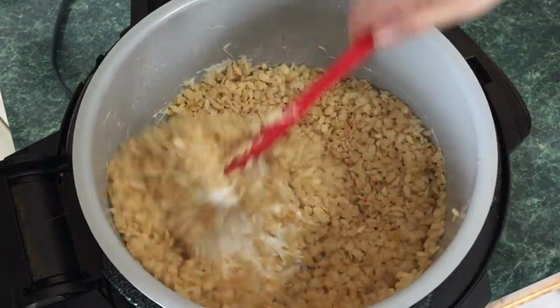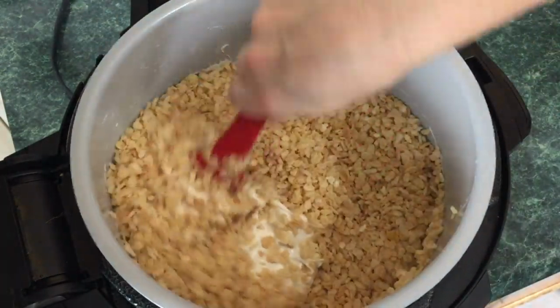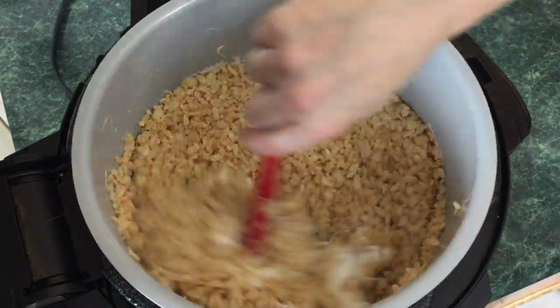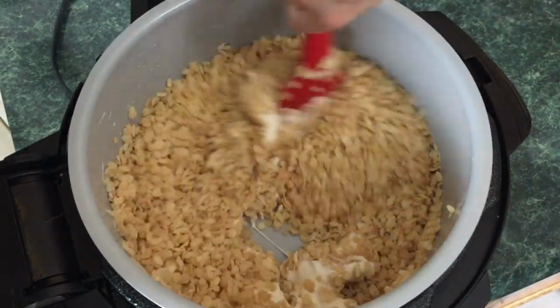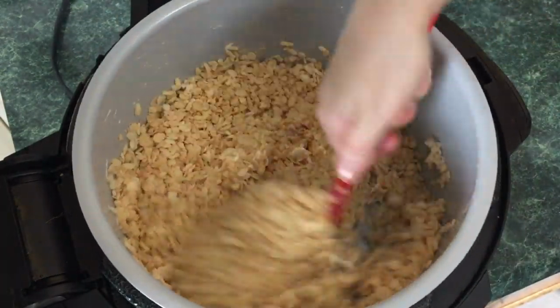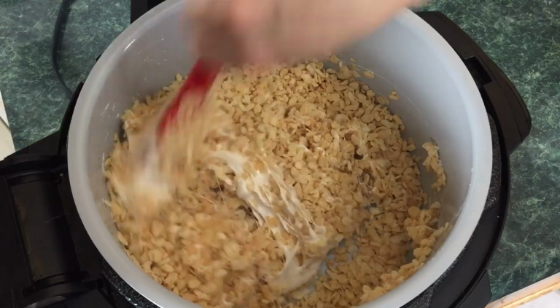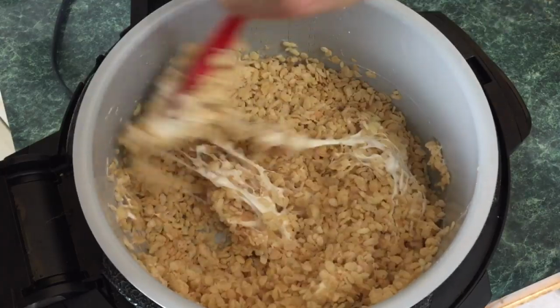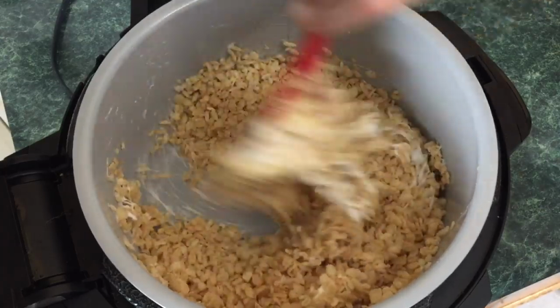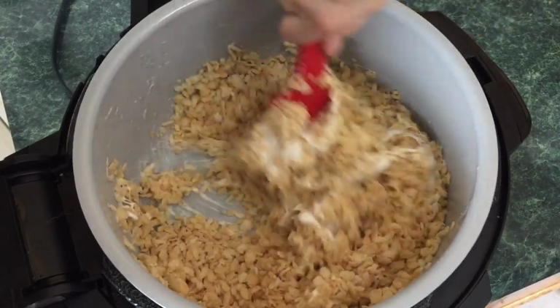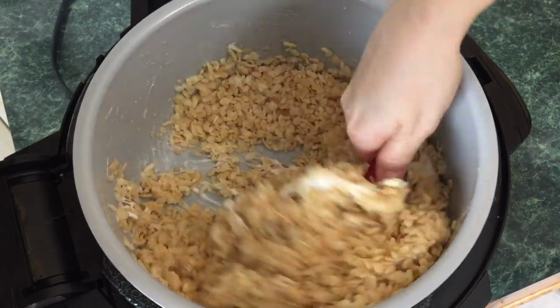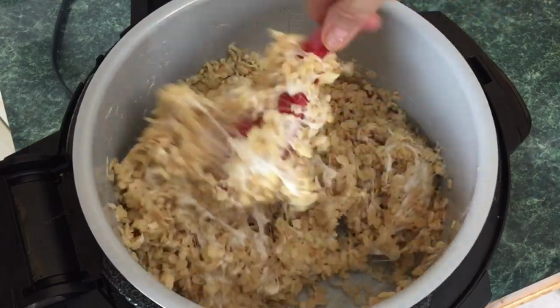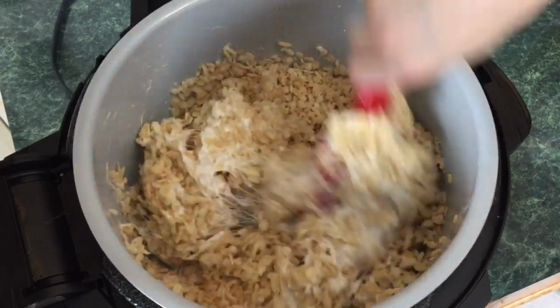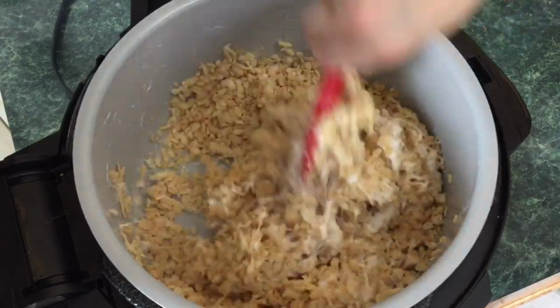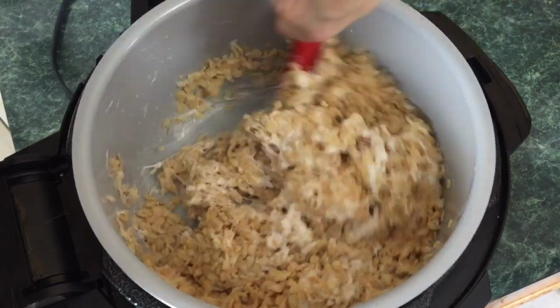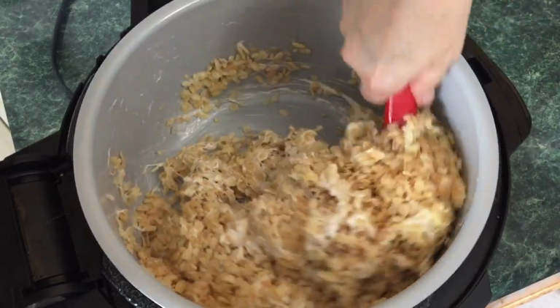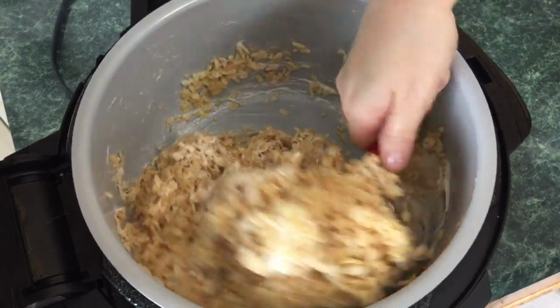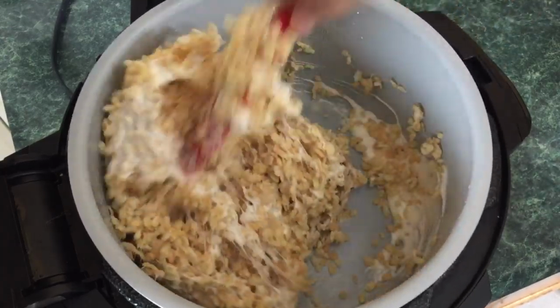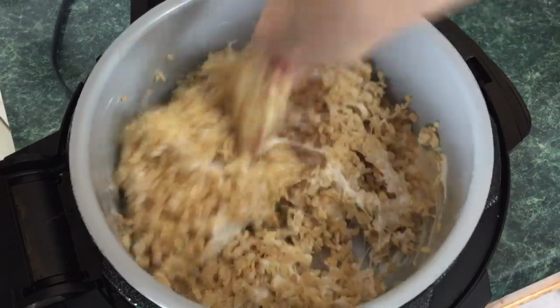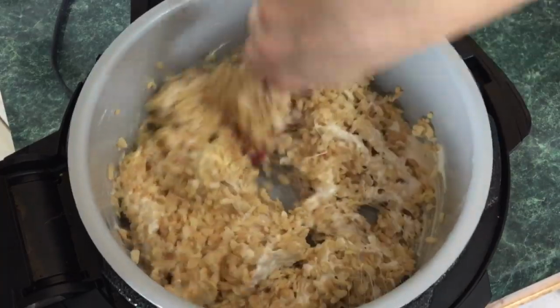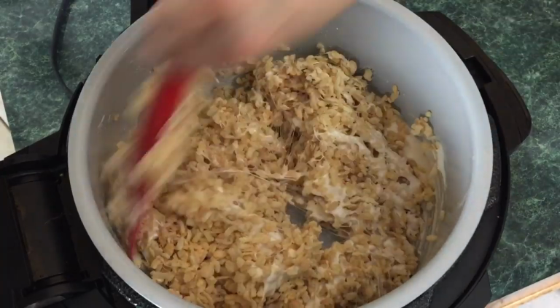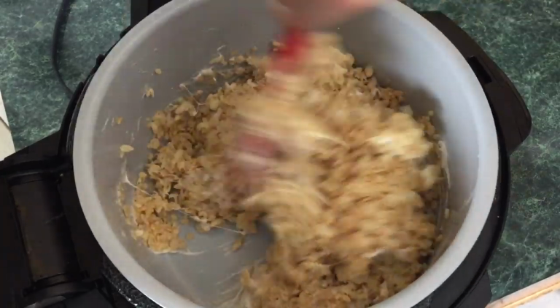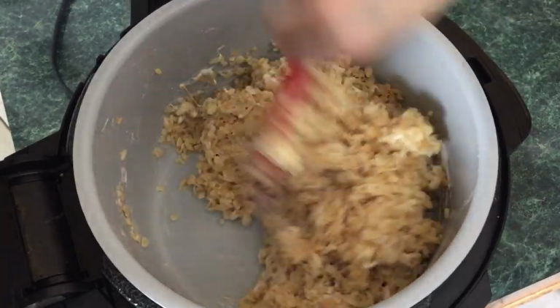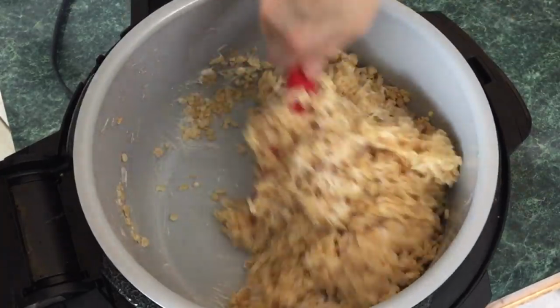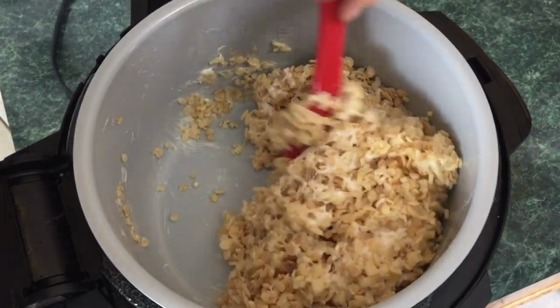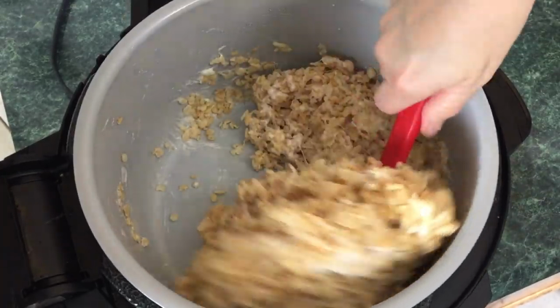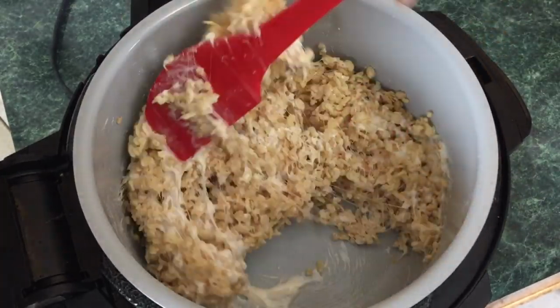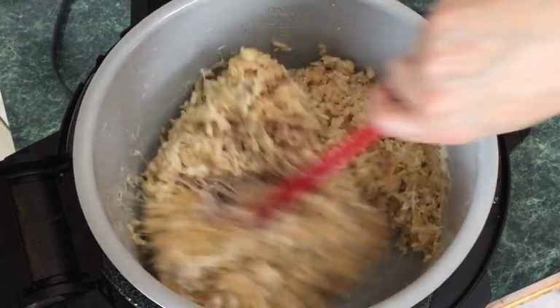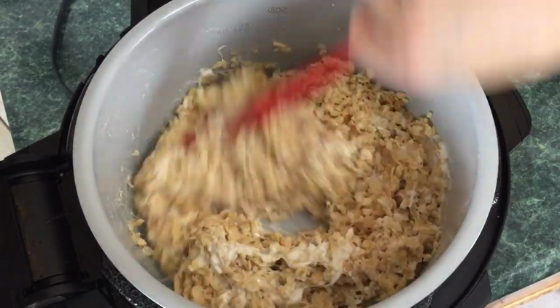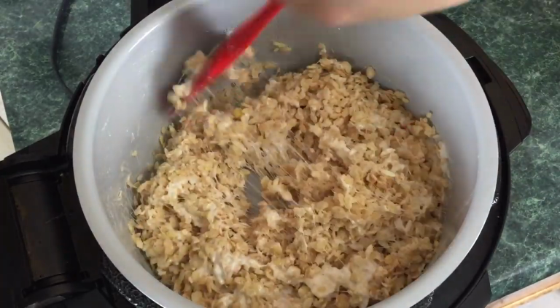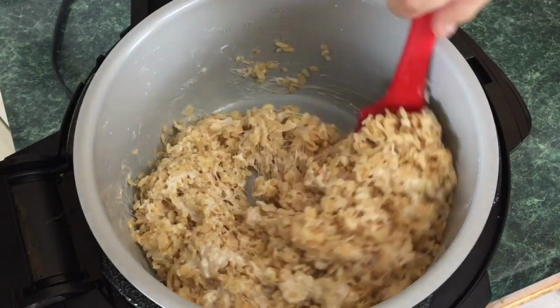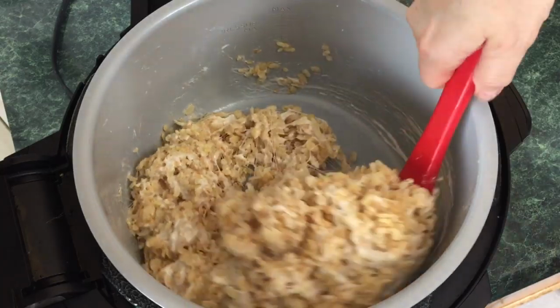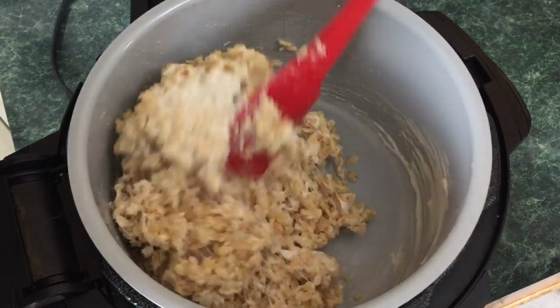Take those rice krispies and just dump them in, and stir it up. Listen to that crunch — oh, fabulous! Keep it going because you don't want to burn this.